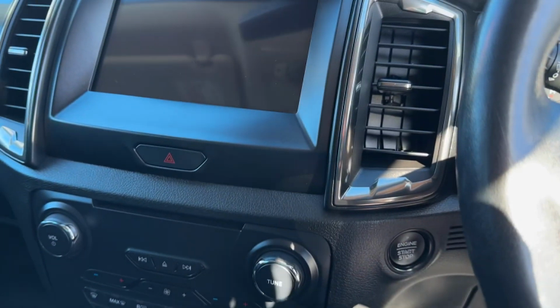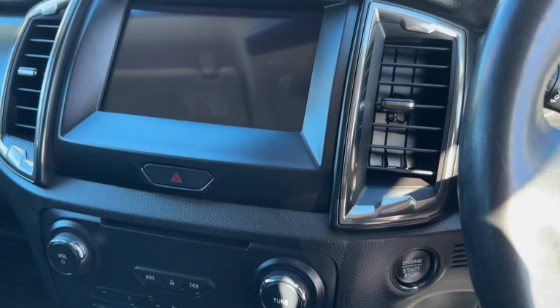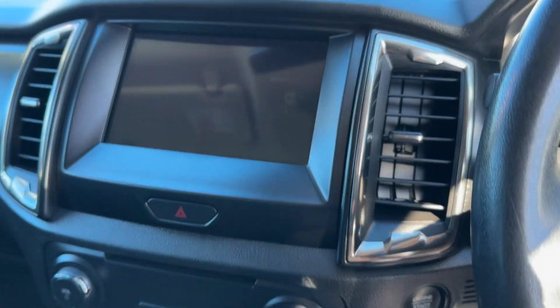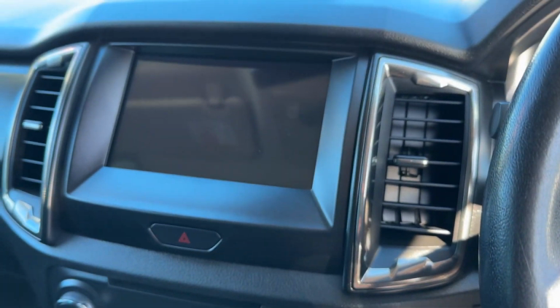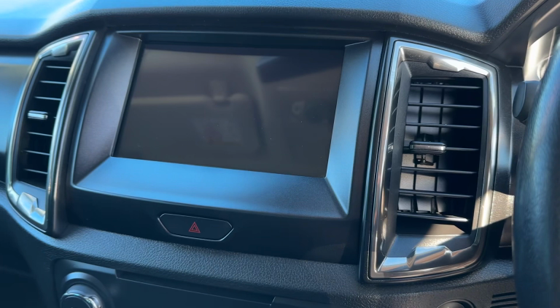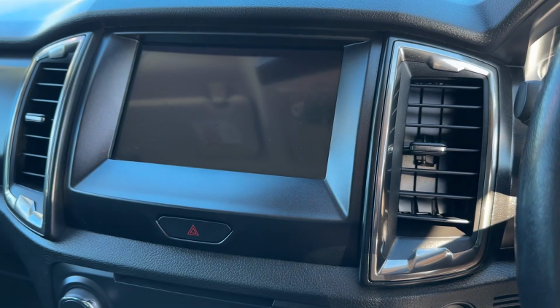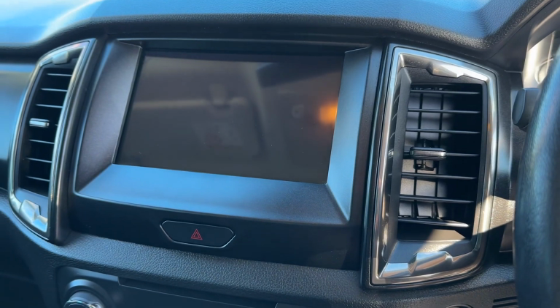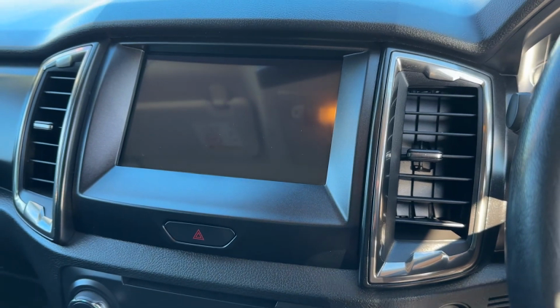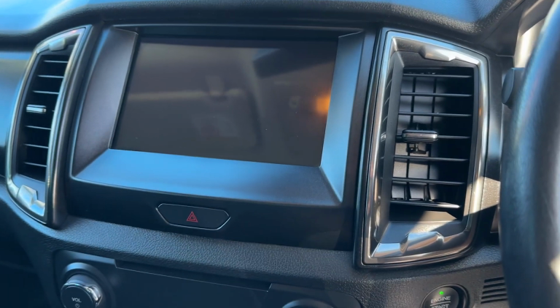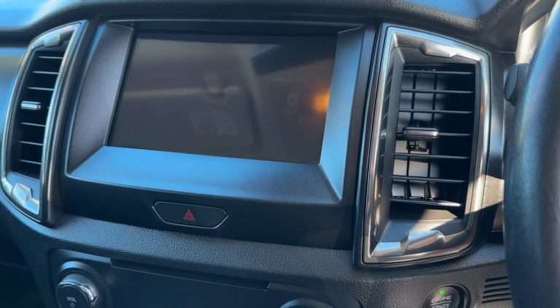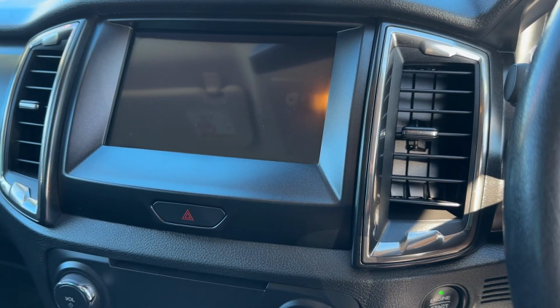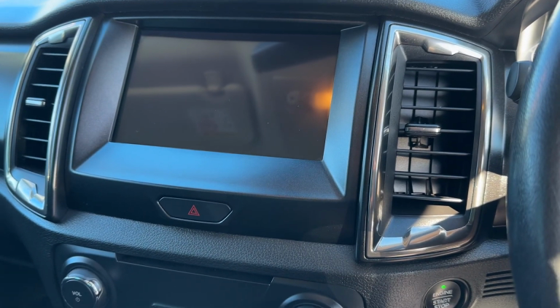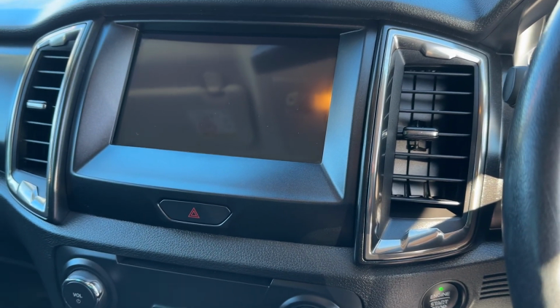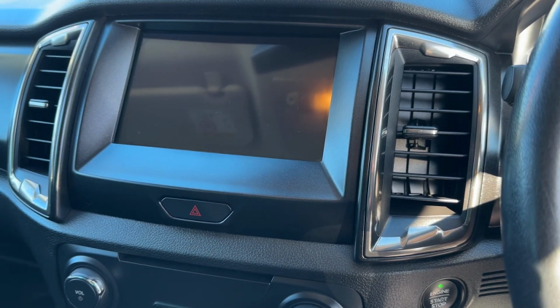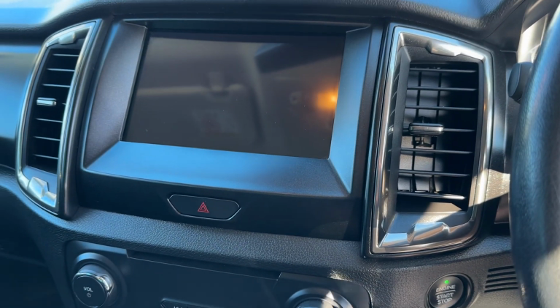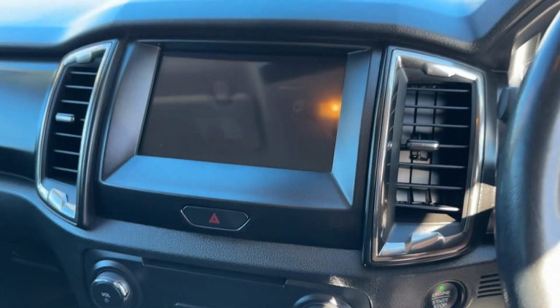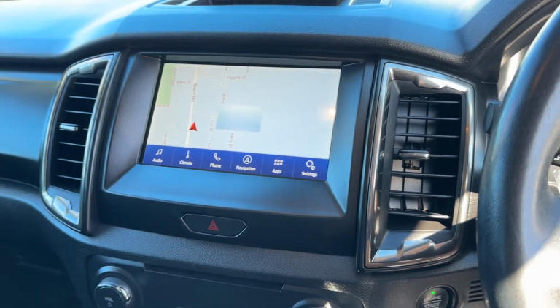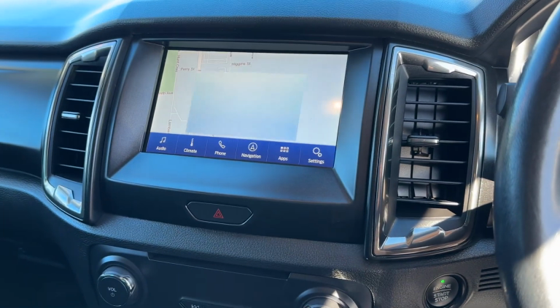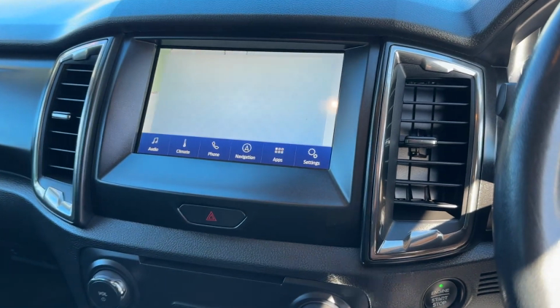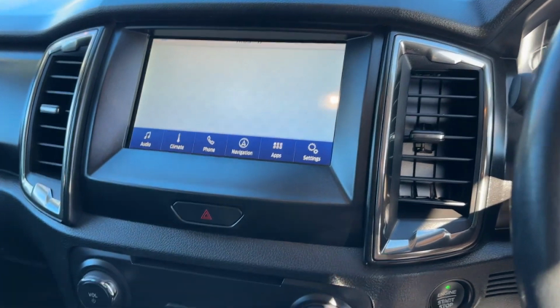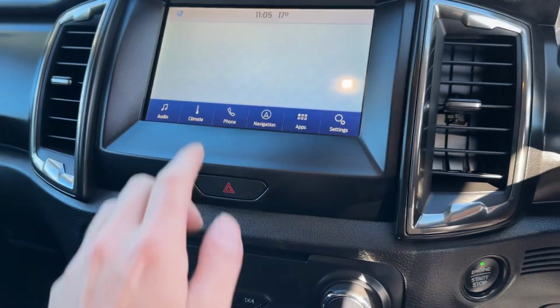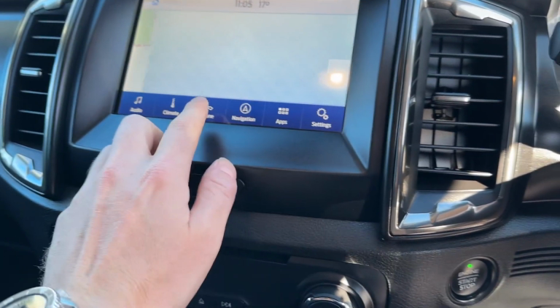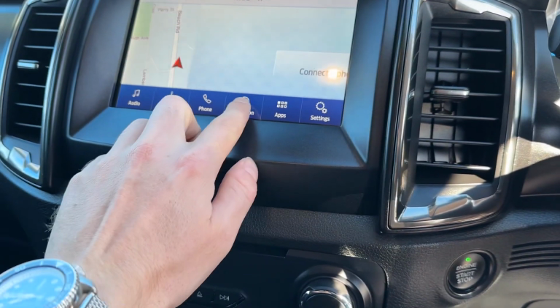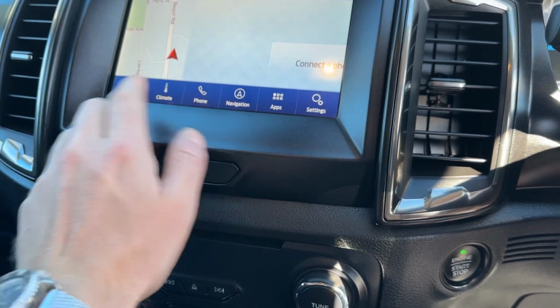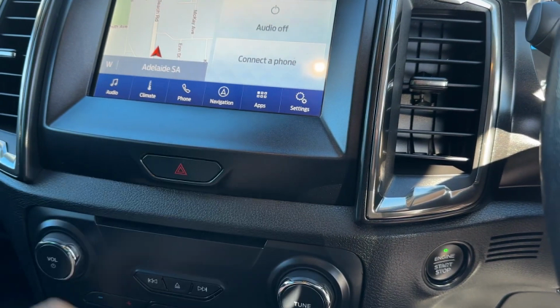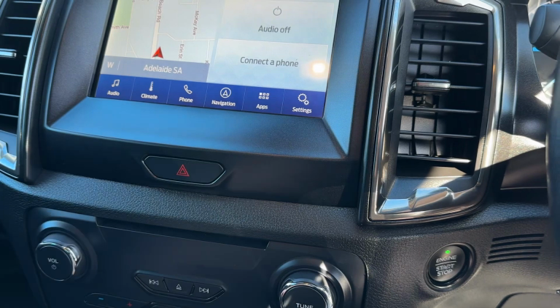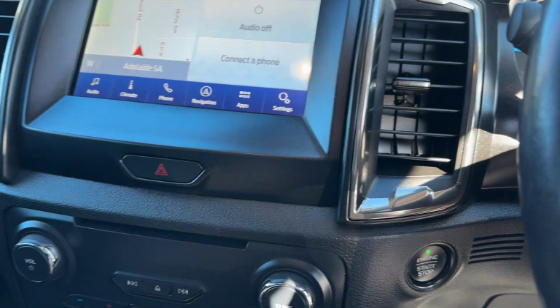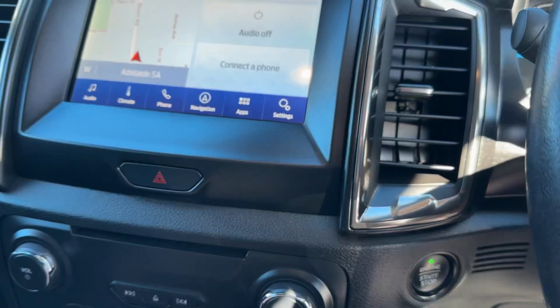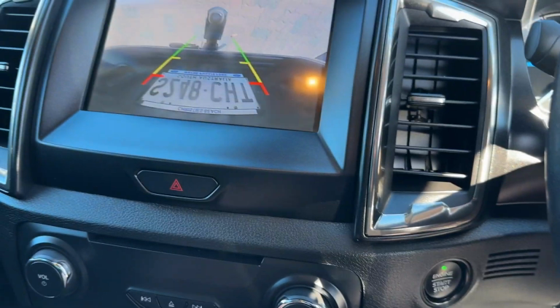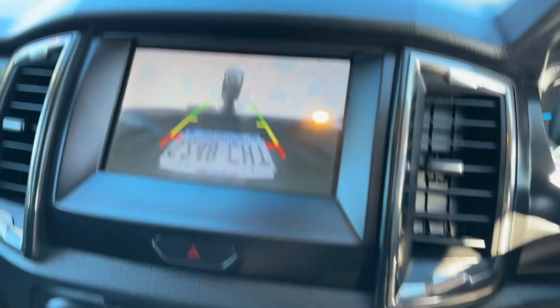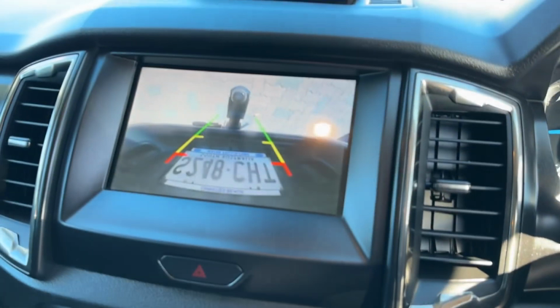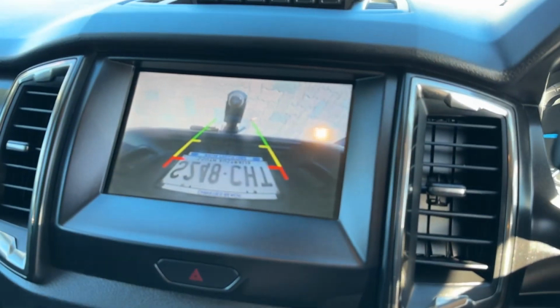All the standard range of stuff is obviously included: navigation, reverse camera, Apple CarPlay, Android Auto — all that standard tech.